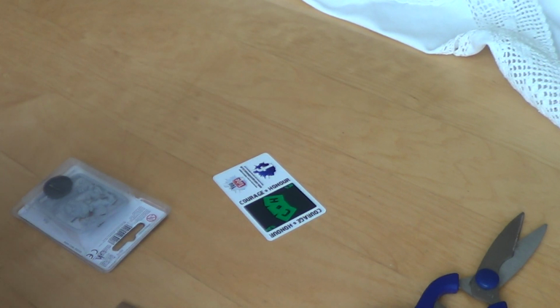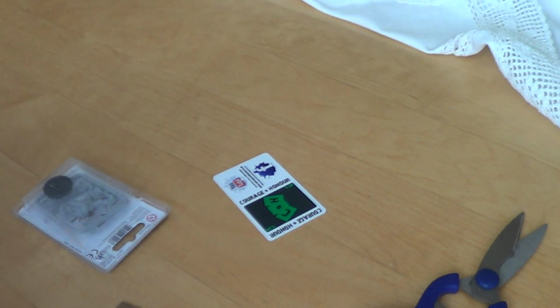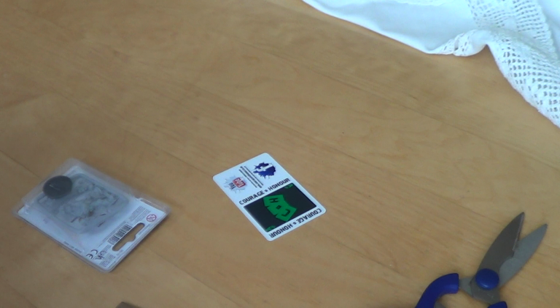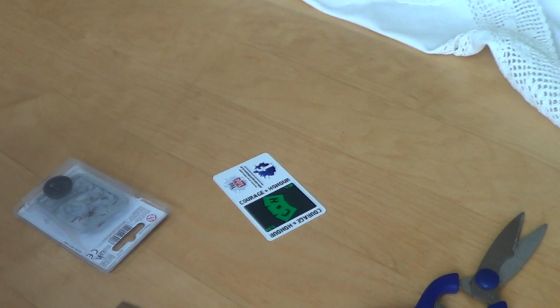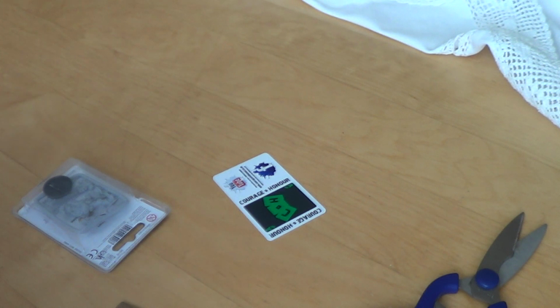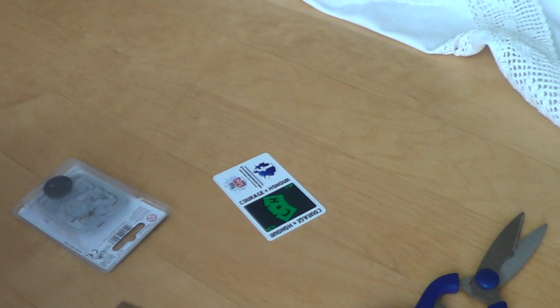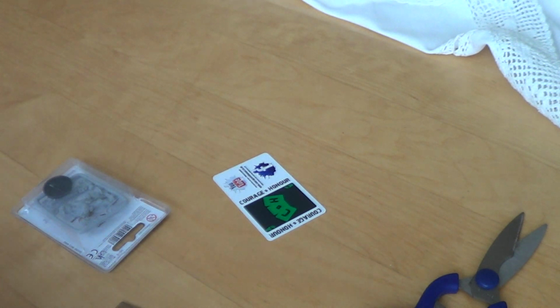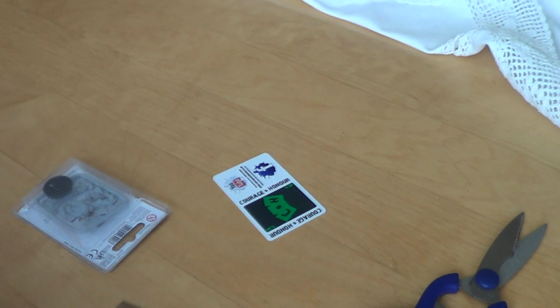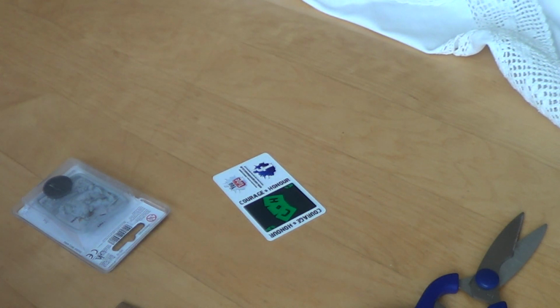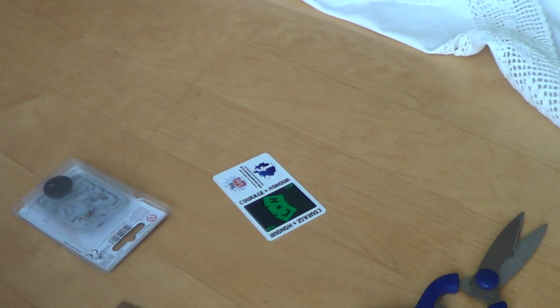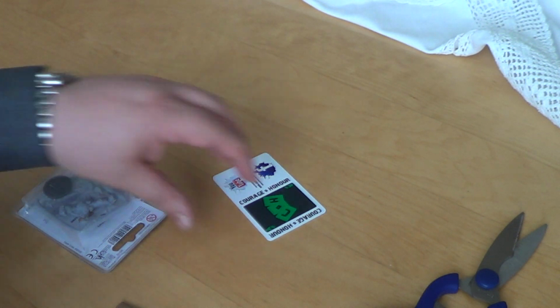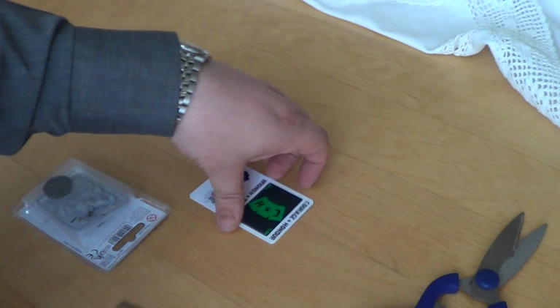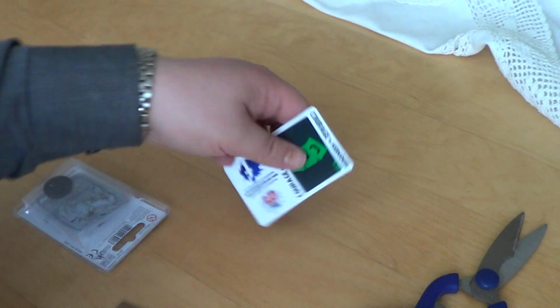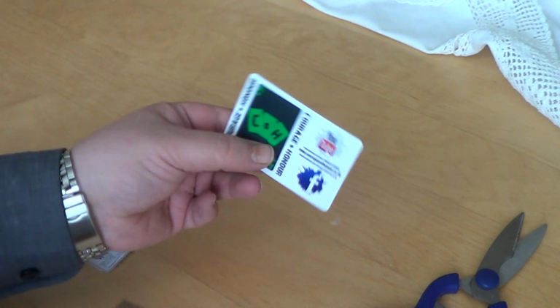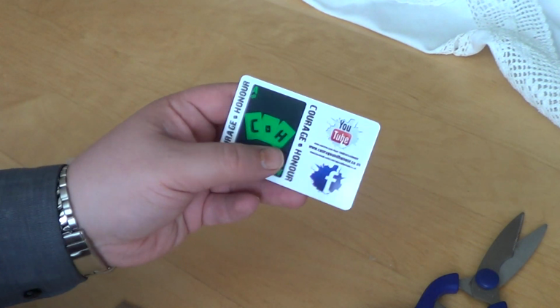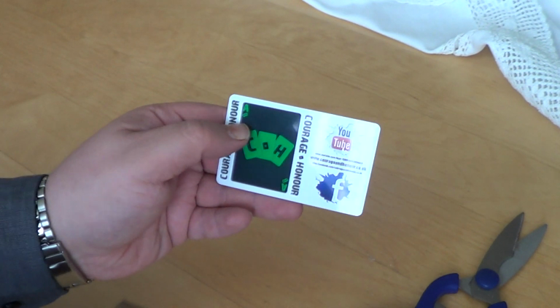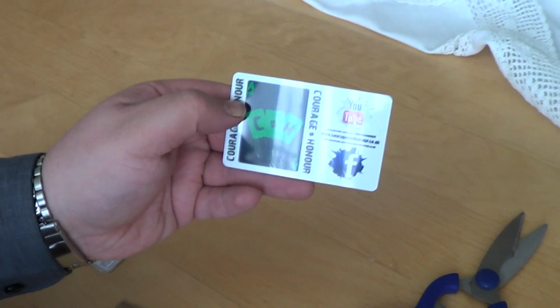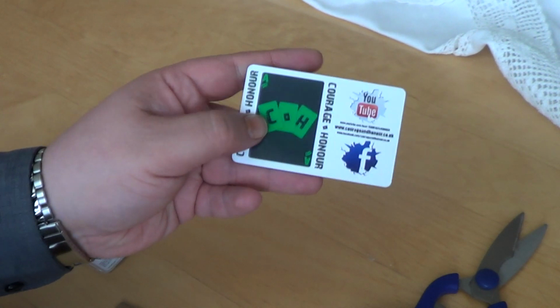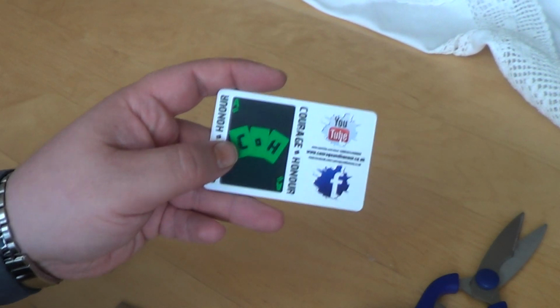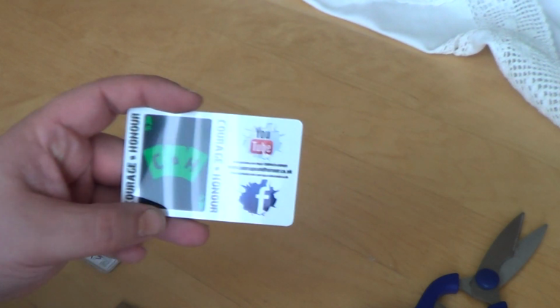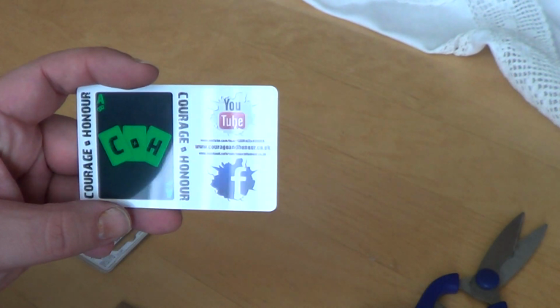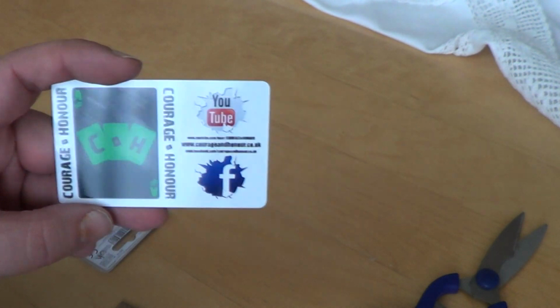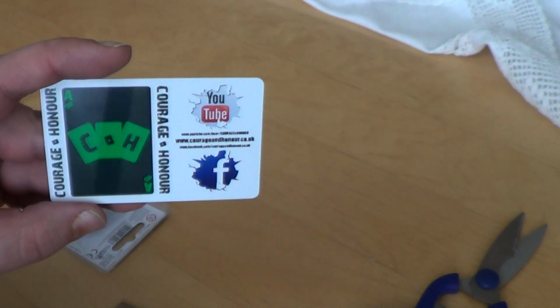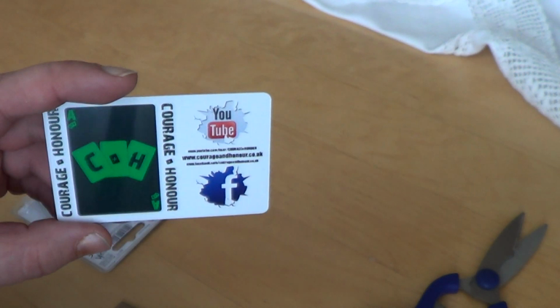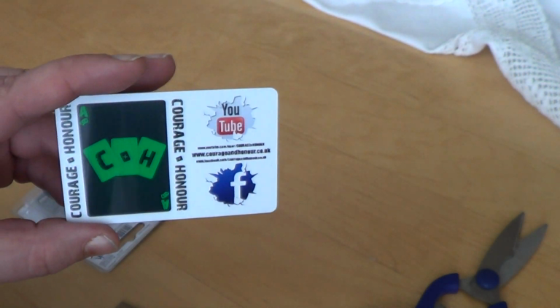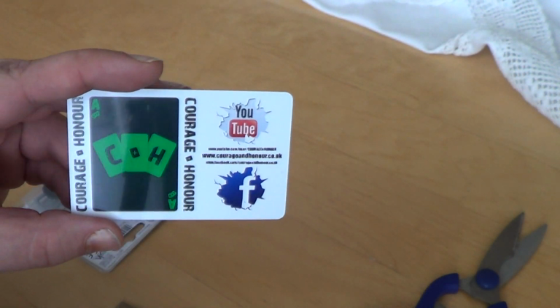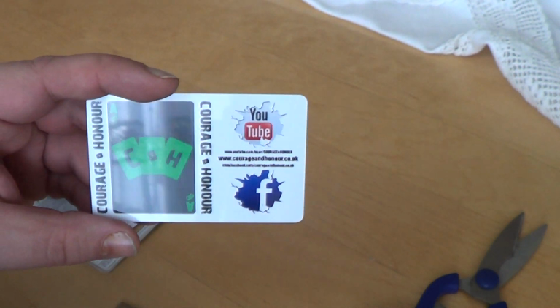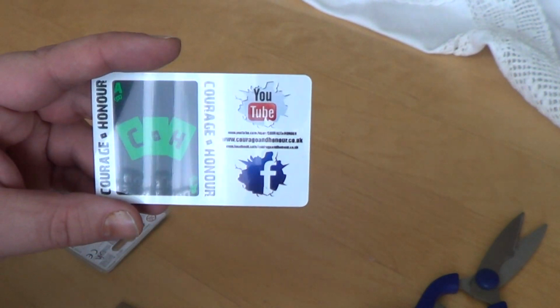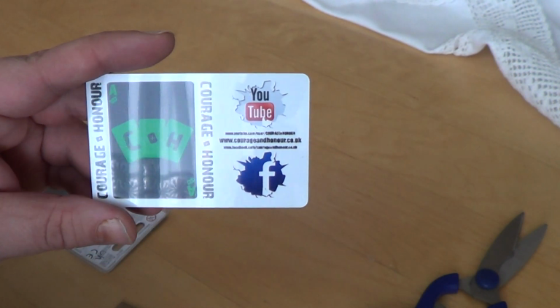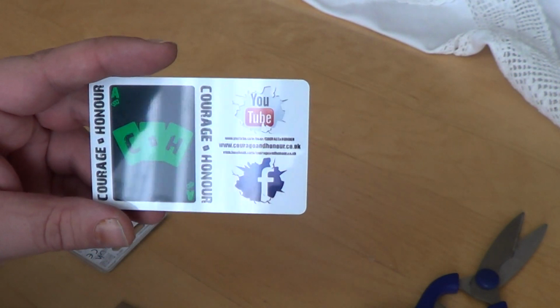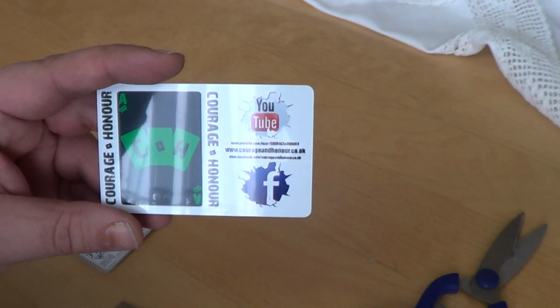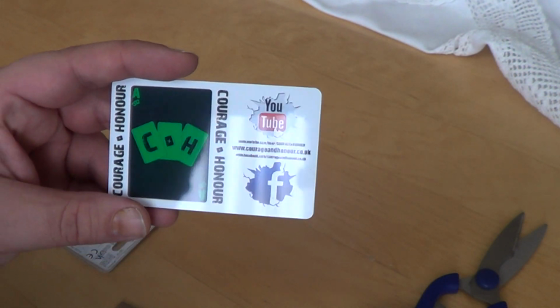A brand new blister. And the Courage and Honour credit card. So I will have fun shopping with this one.